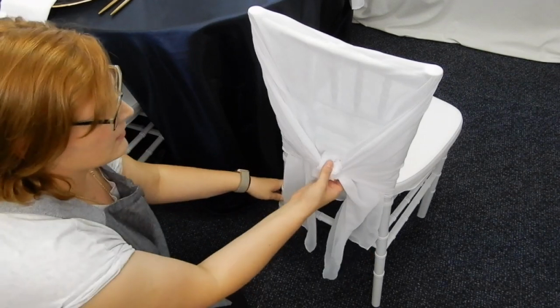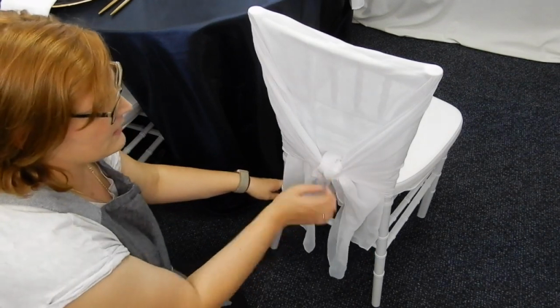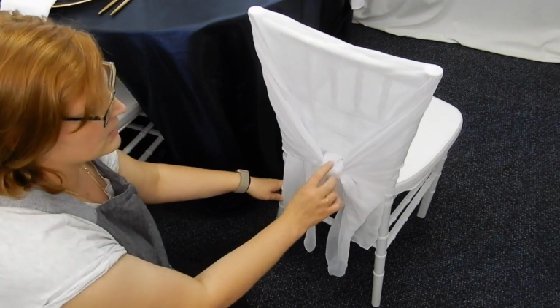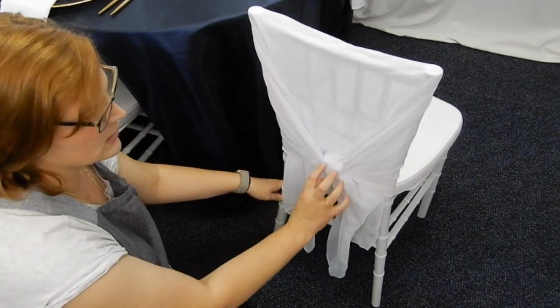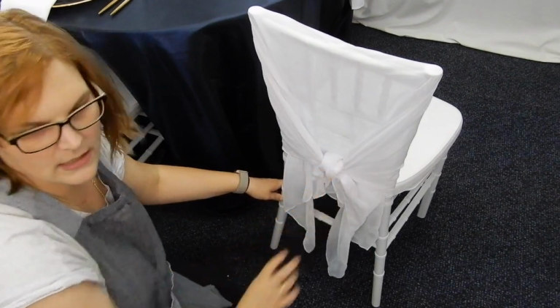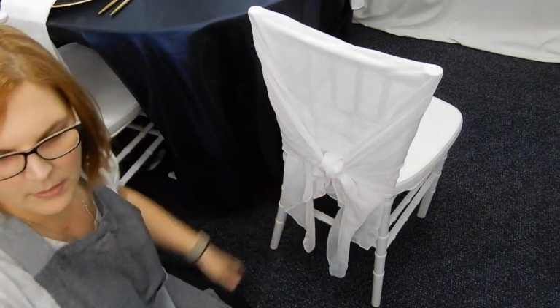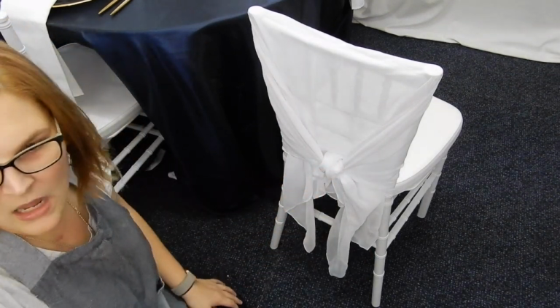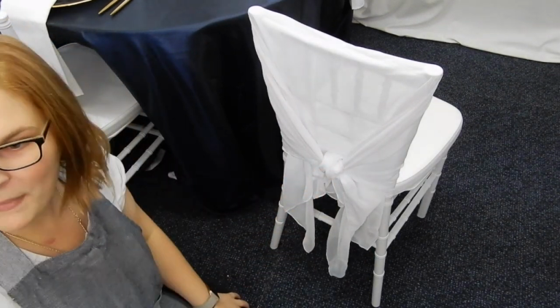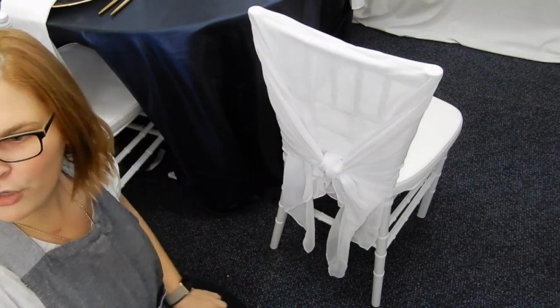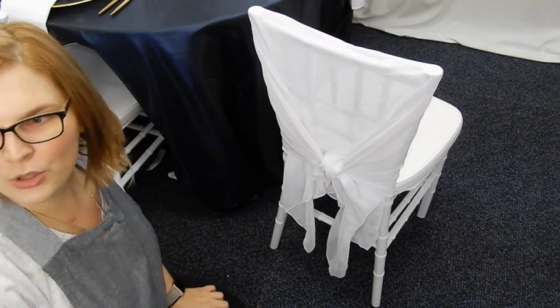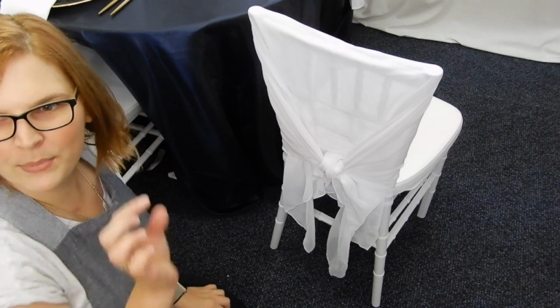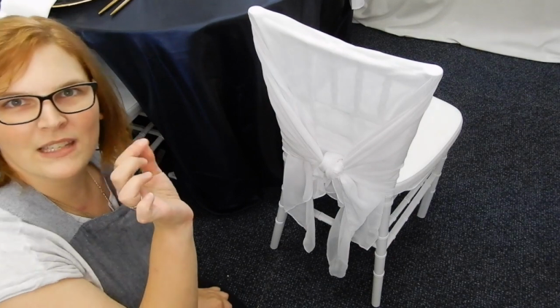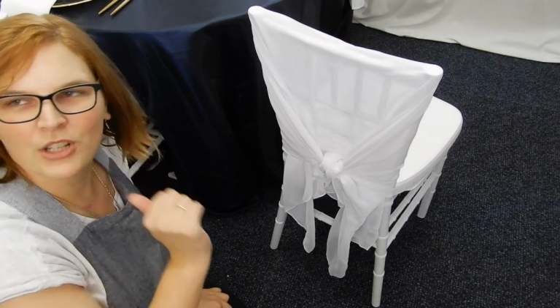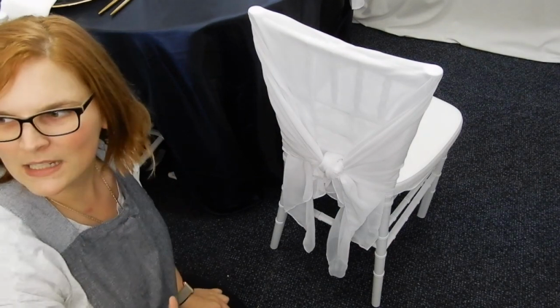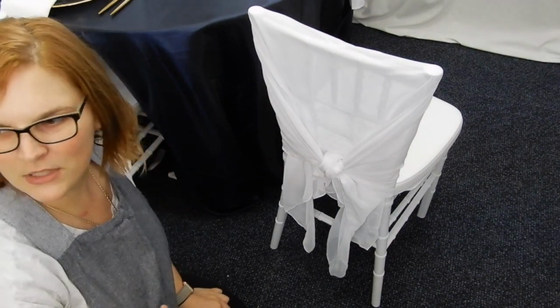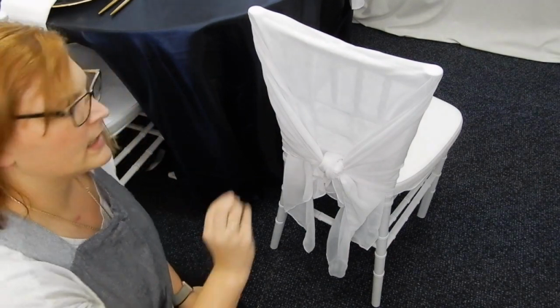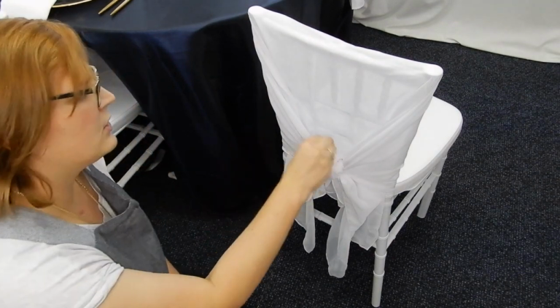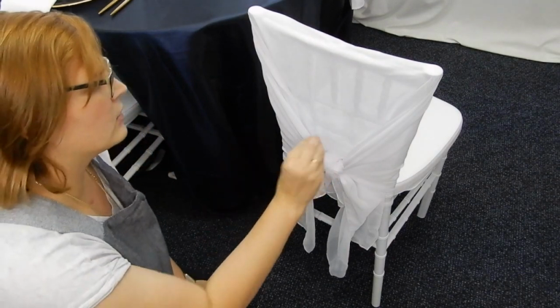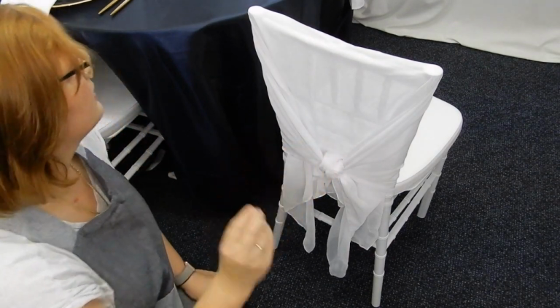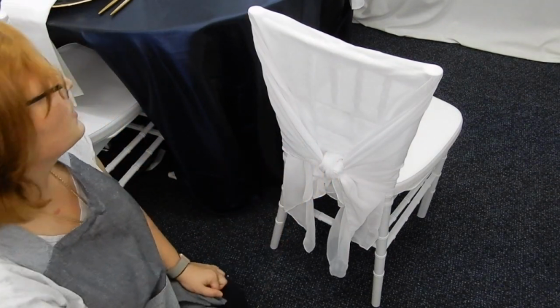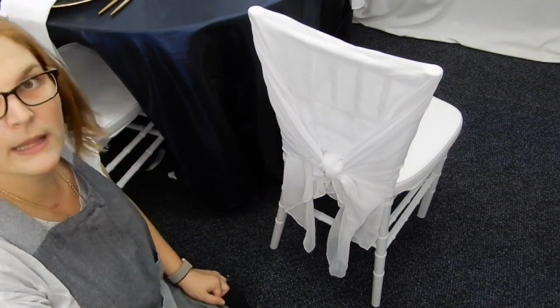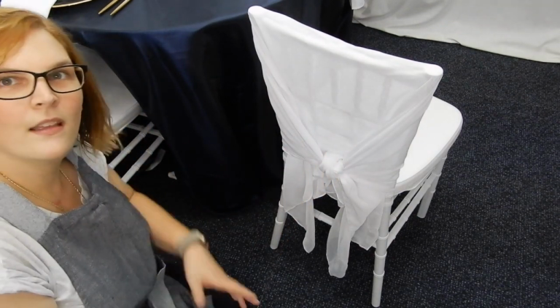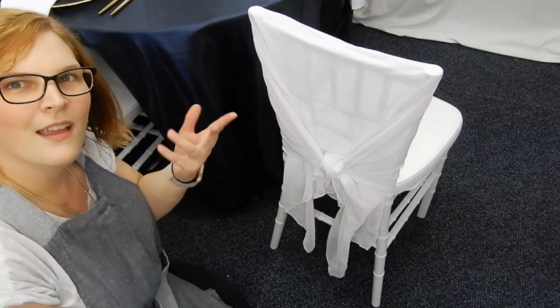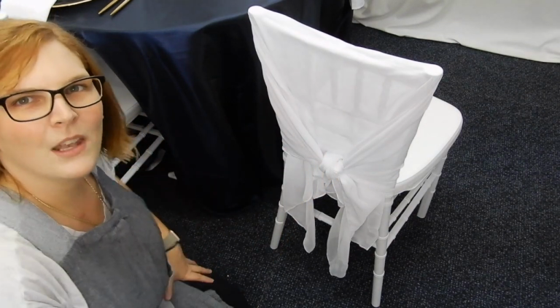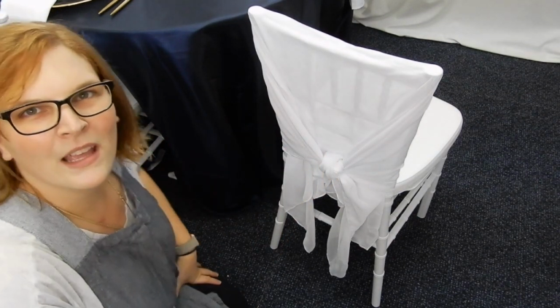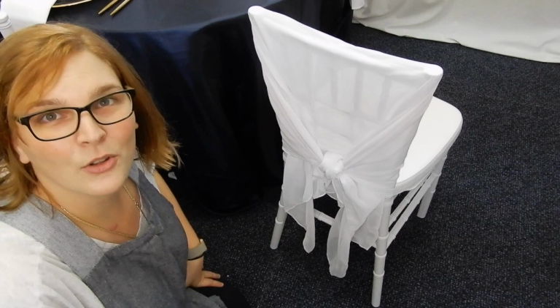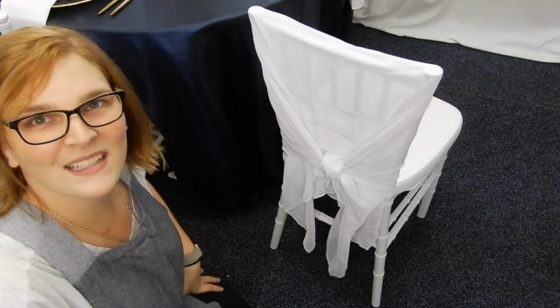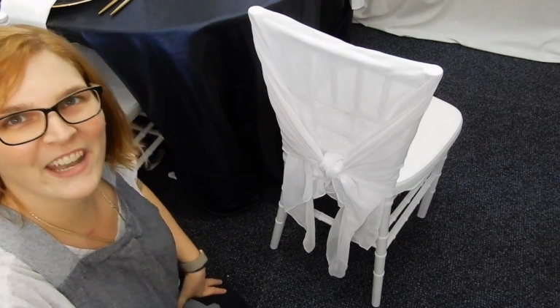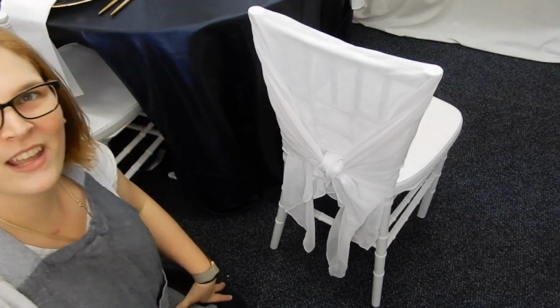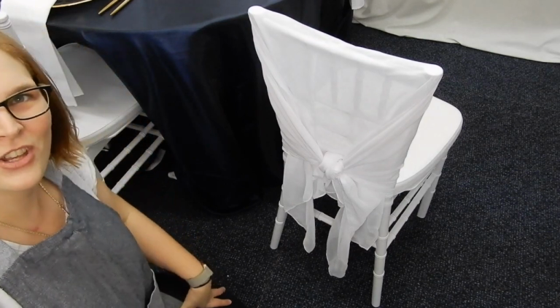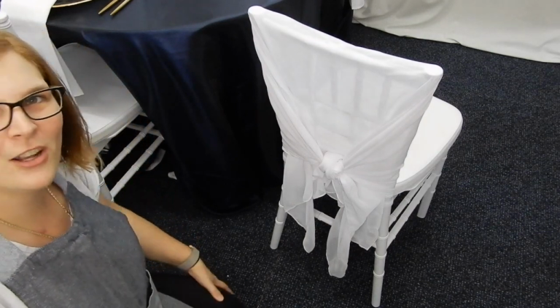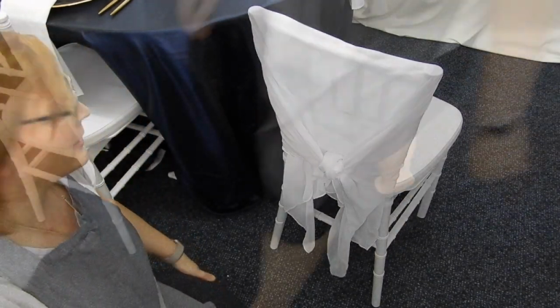If you've got little clips — these little diamante clips that you can clip on — that adds a little bit of bling as well. Anyway, I'll do the second chair now and show you the final look.